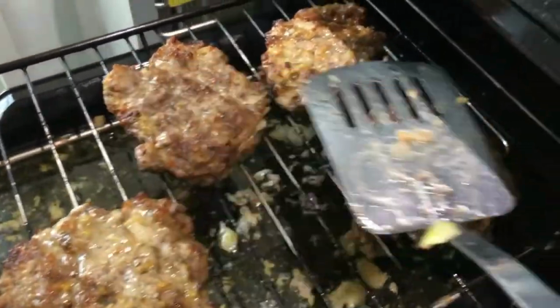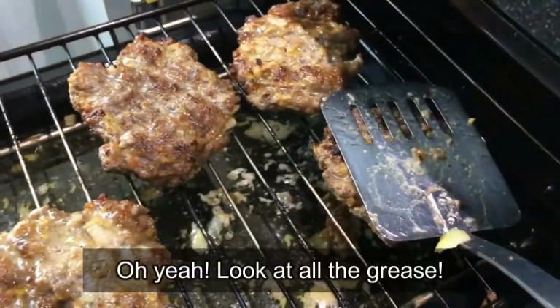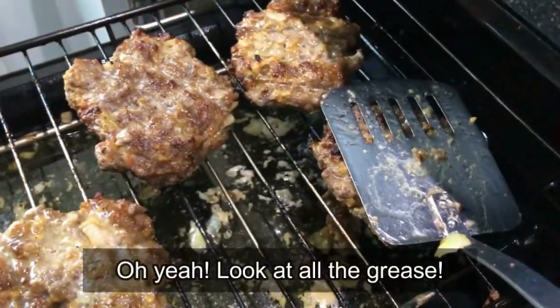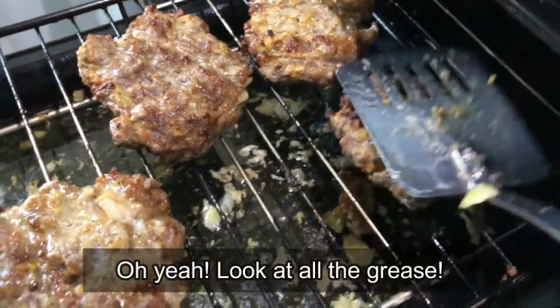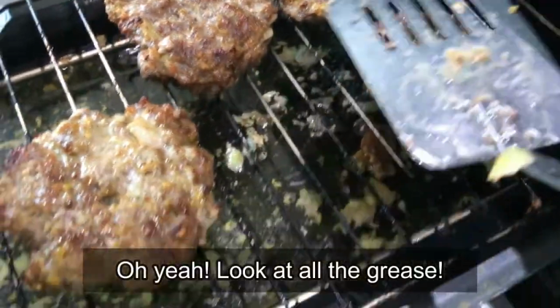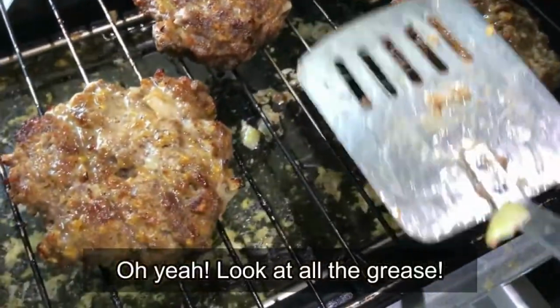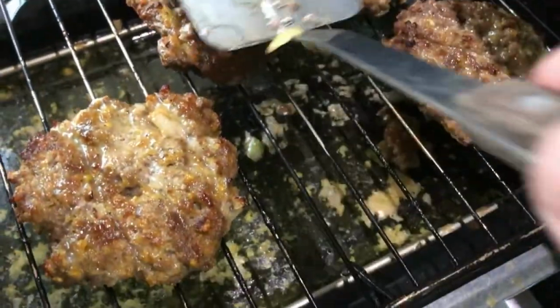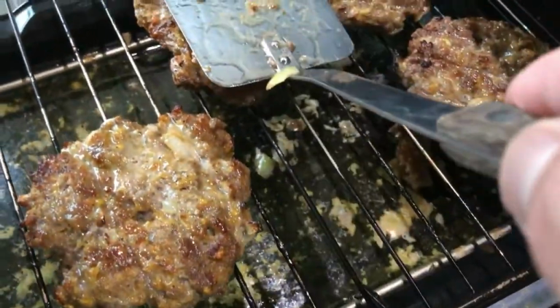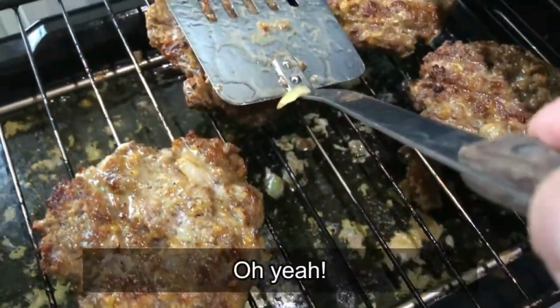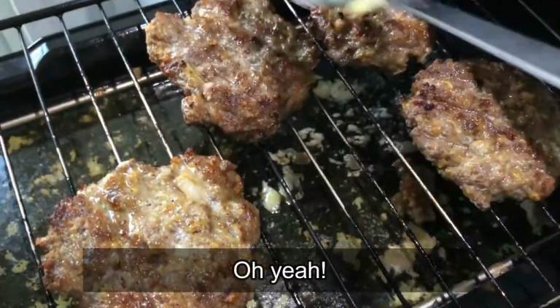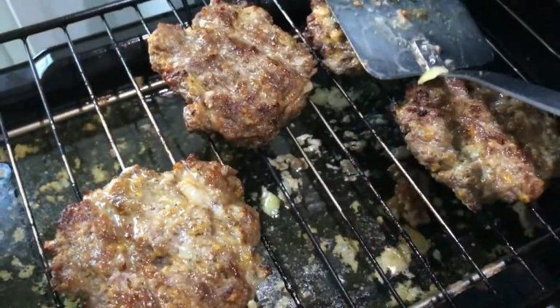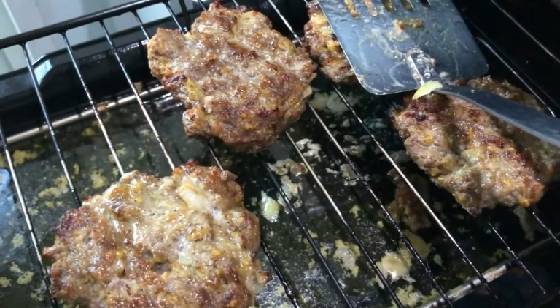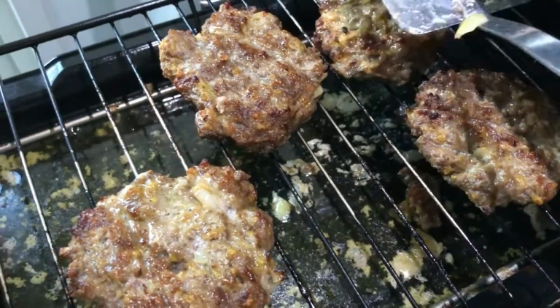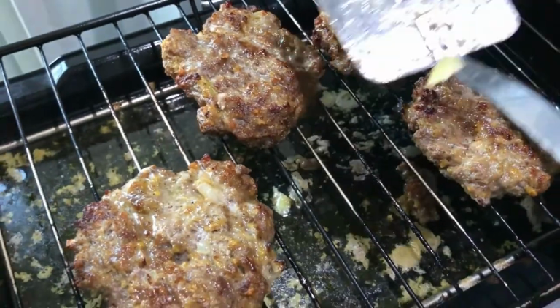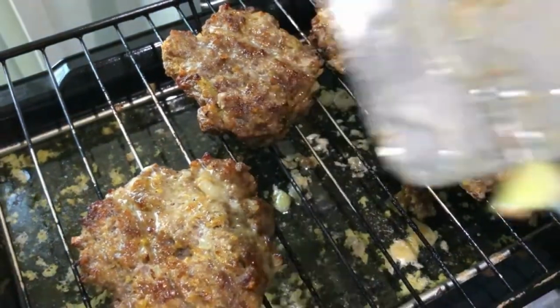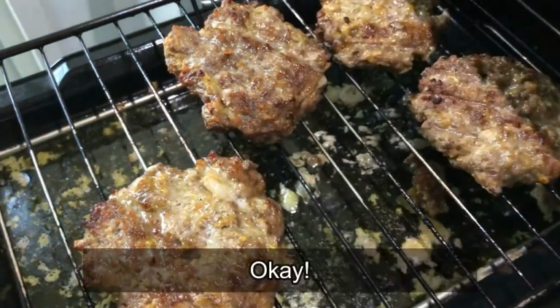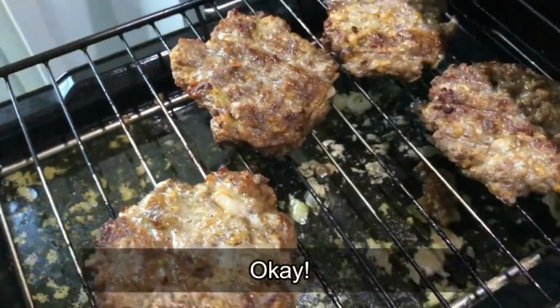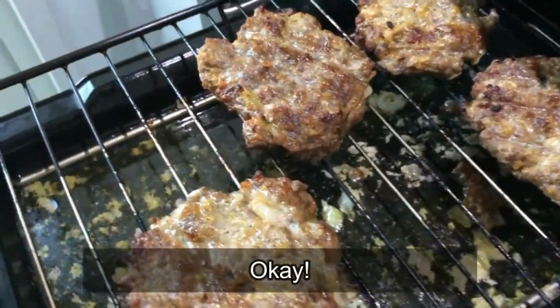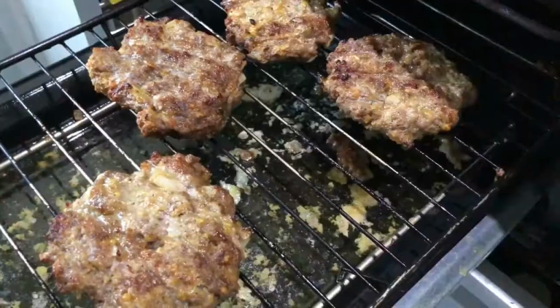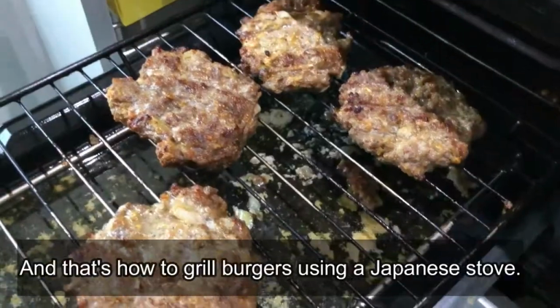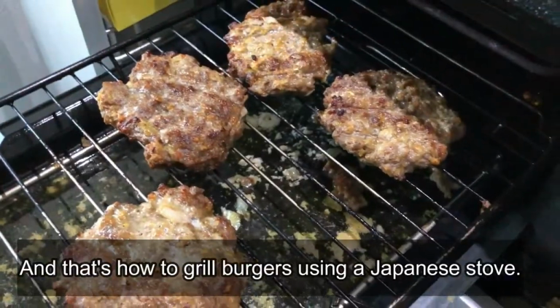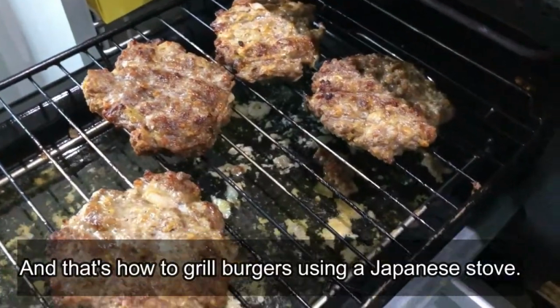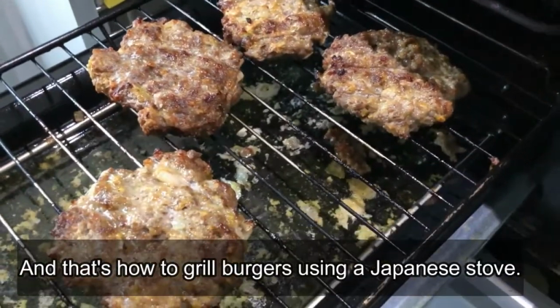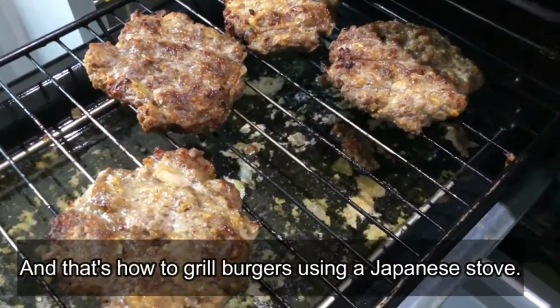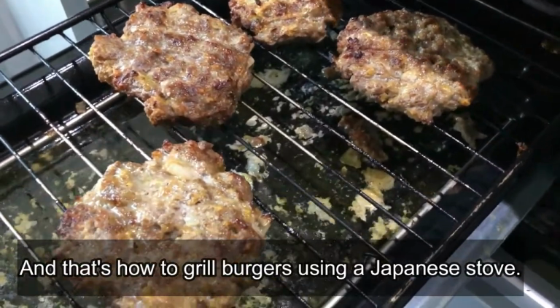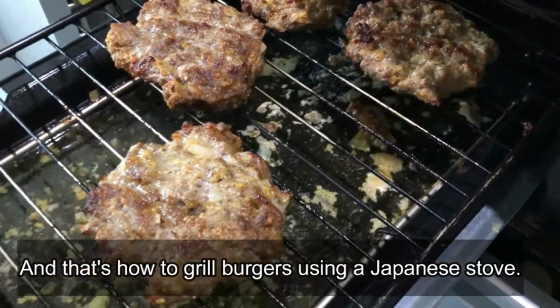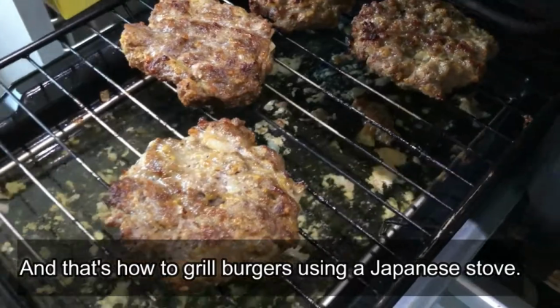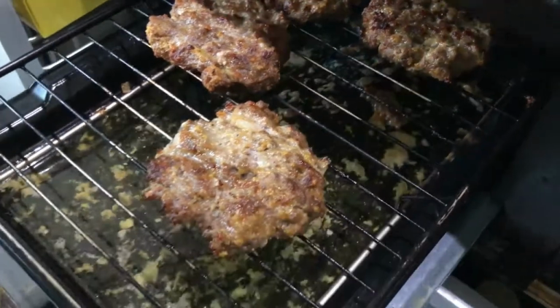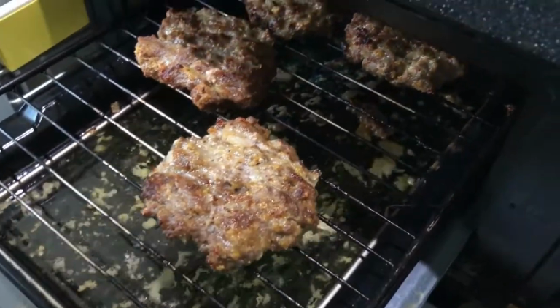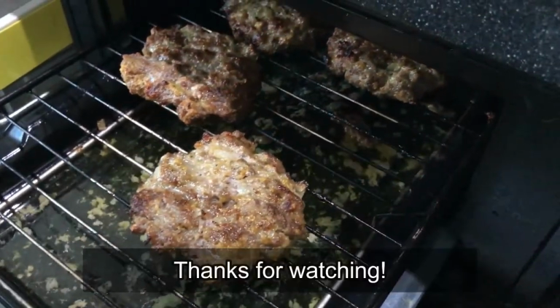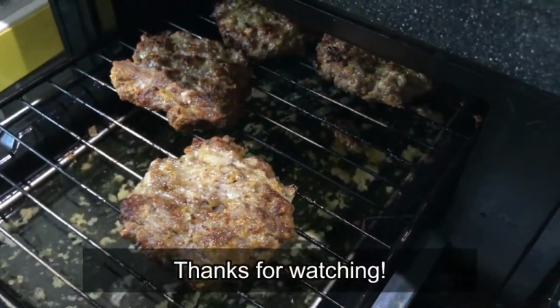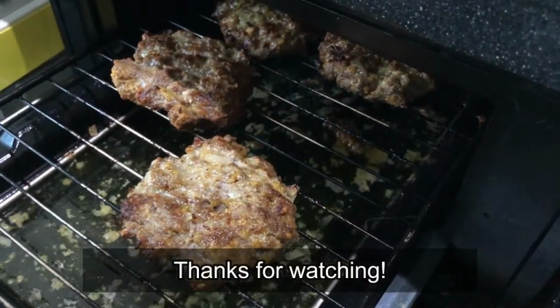Oh yeah, look at all that grease. And that's how to grill burgers using a Japanese stove. Thanks for watching, guys. Bye.